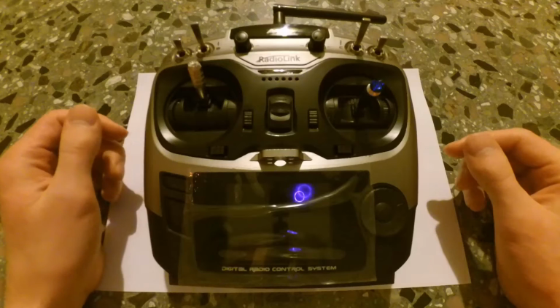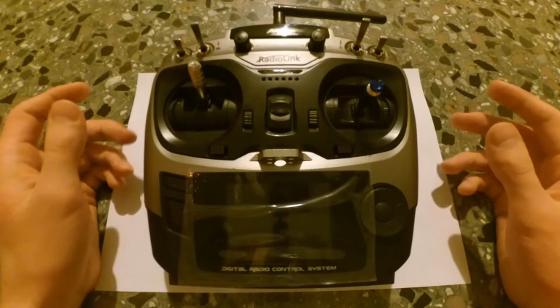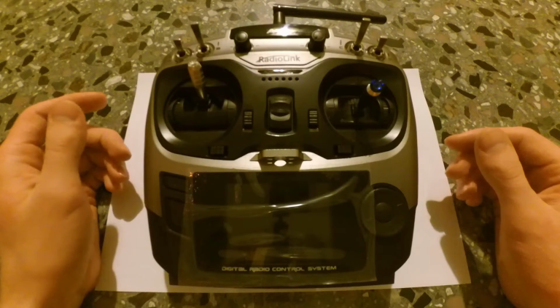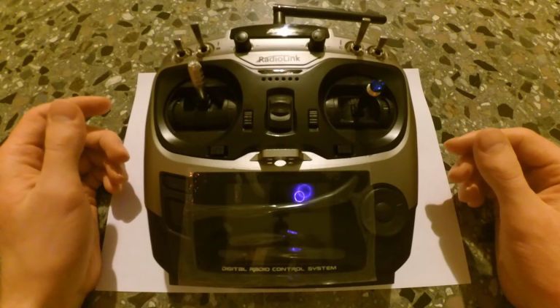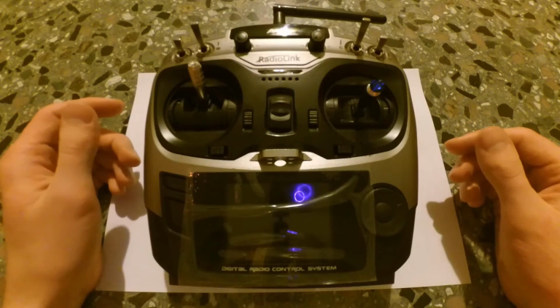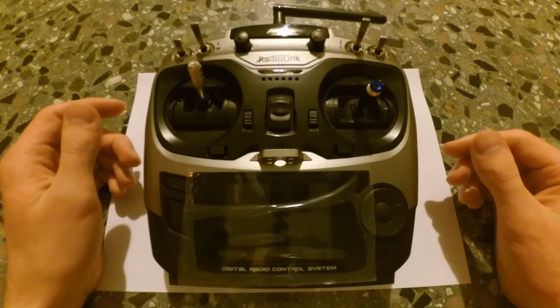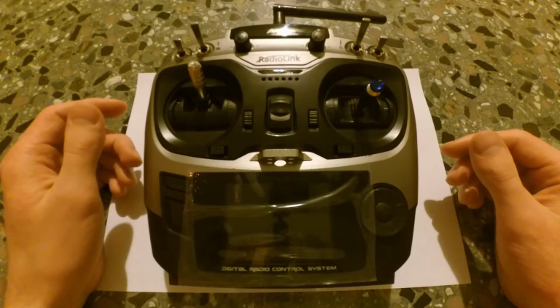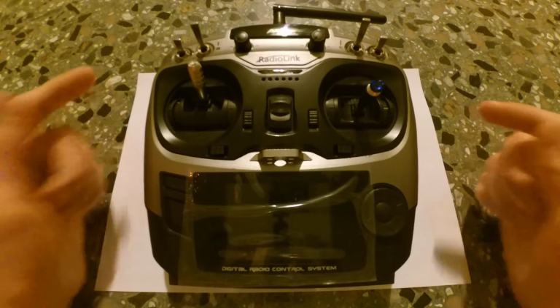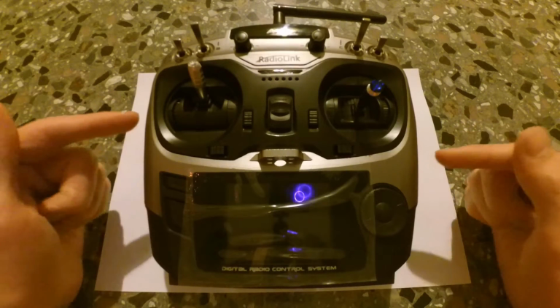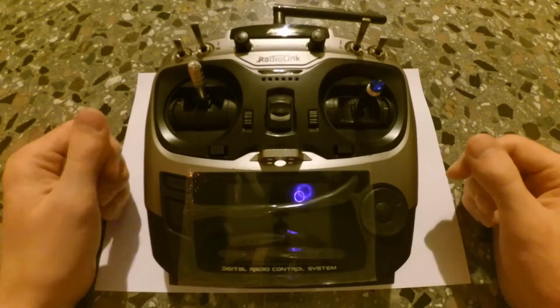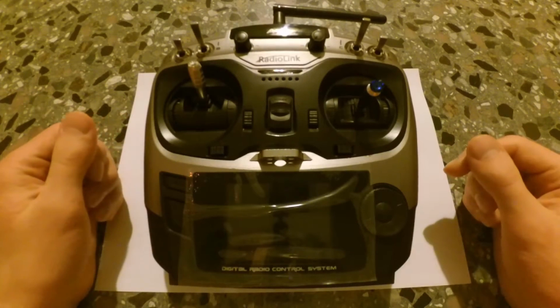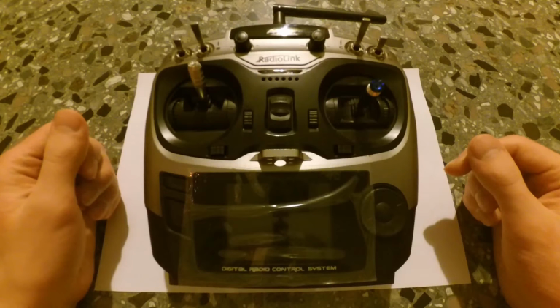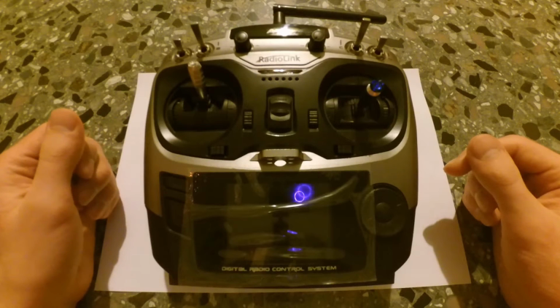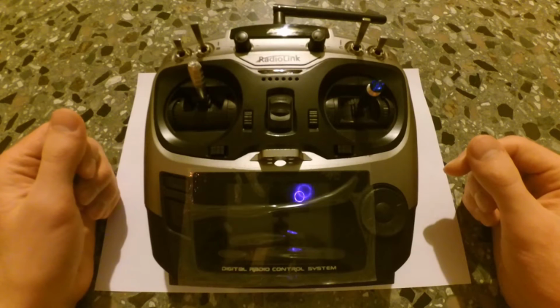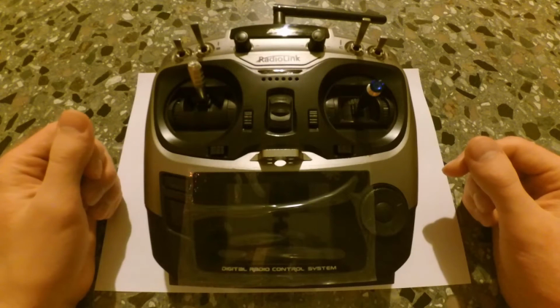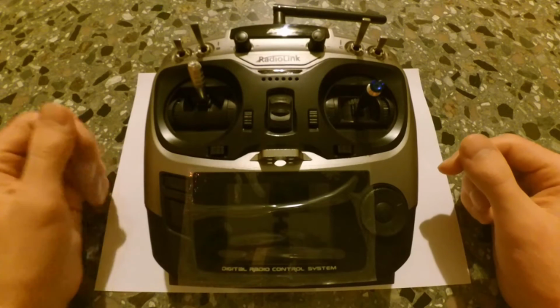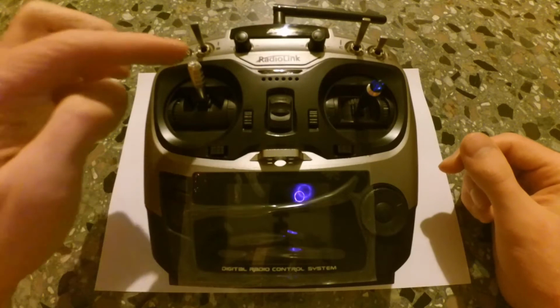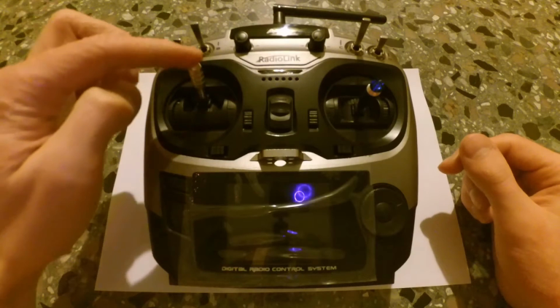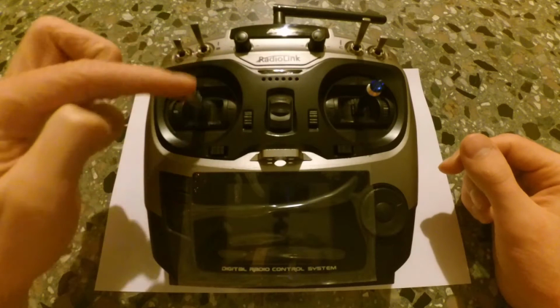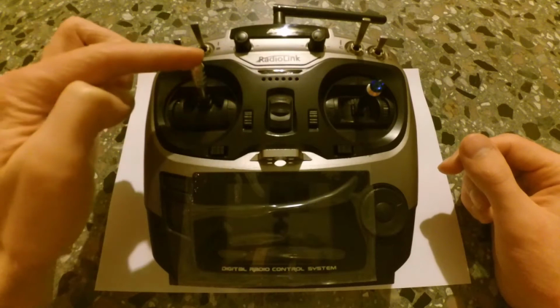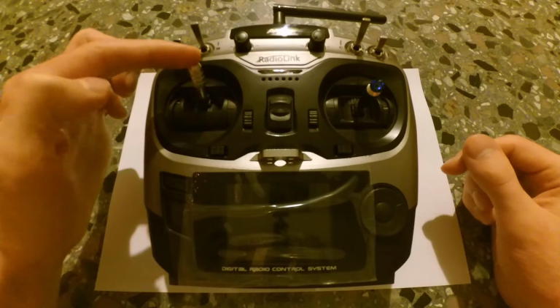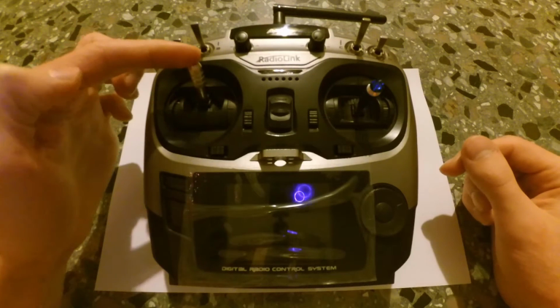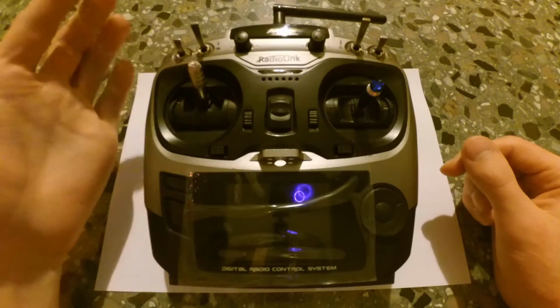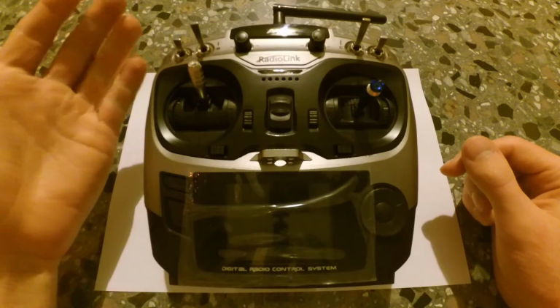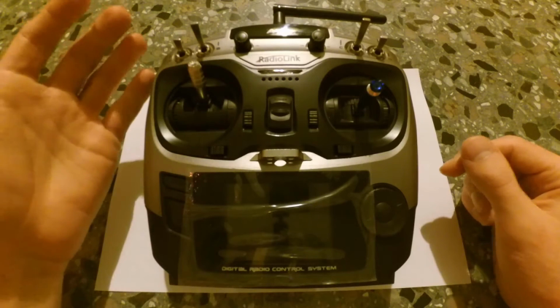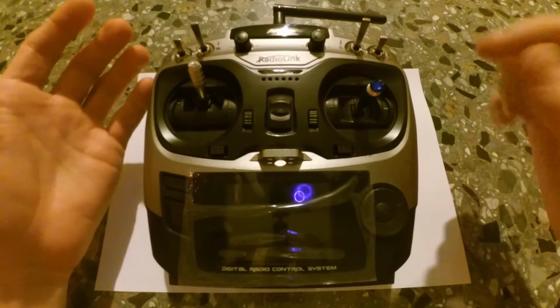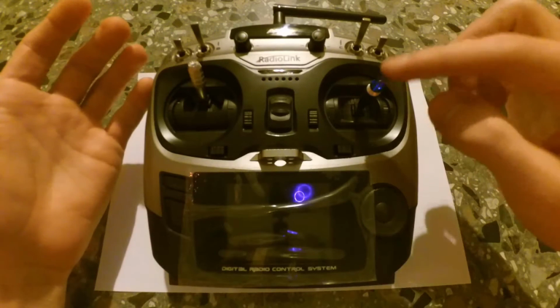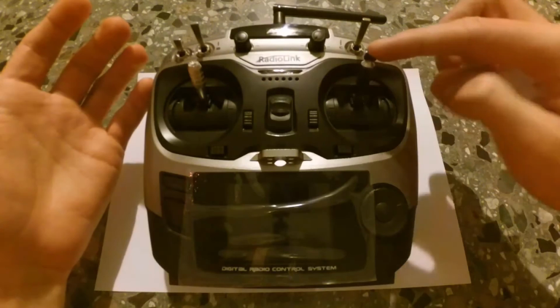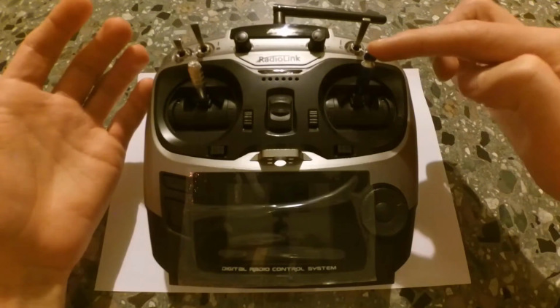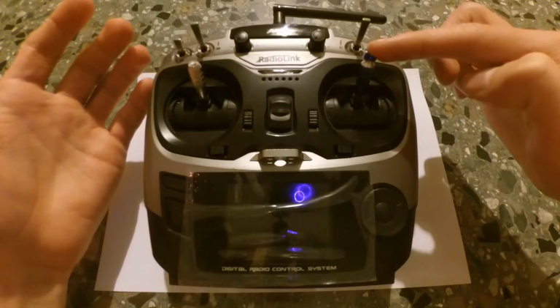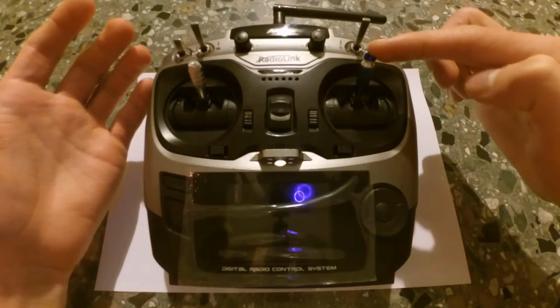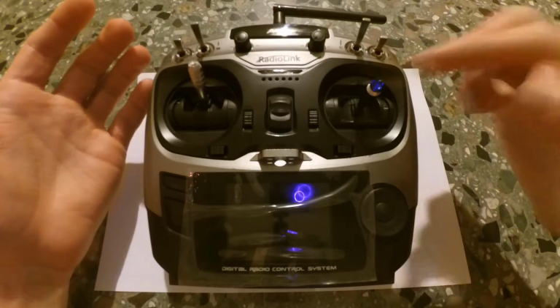Hi guys, today I will show you my mods on the Radiolink AT9. The first mod is custom sticks. As you can see, the left stick is the stock one and the right stick is custom. So let's see the difference in detail.